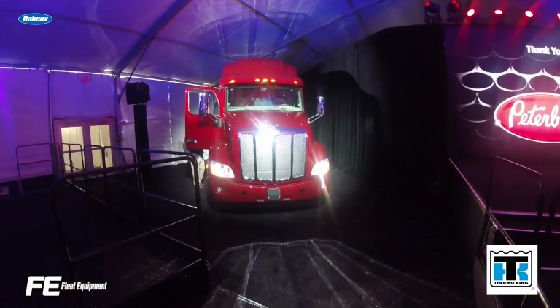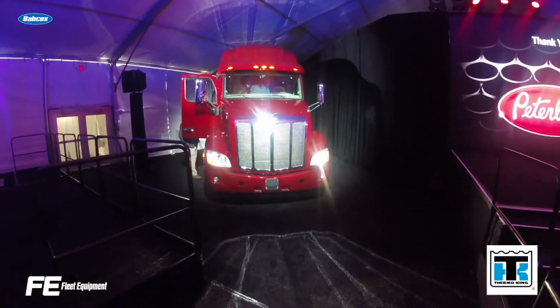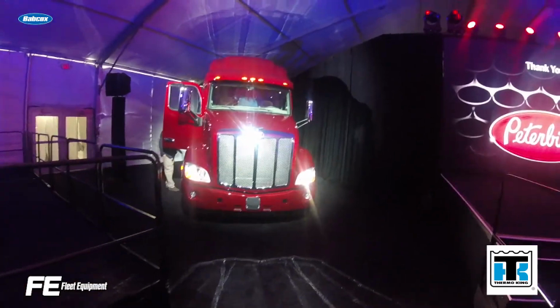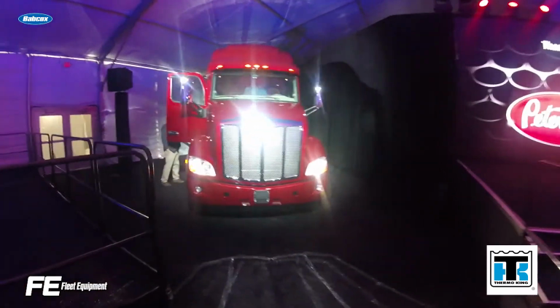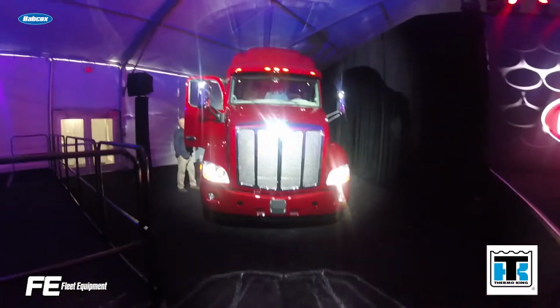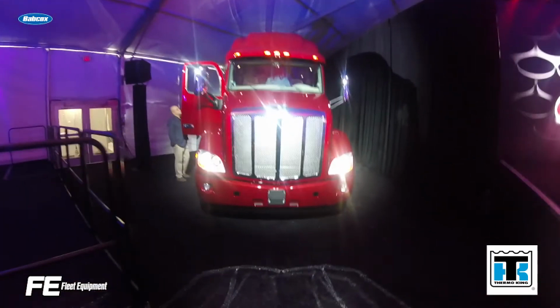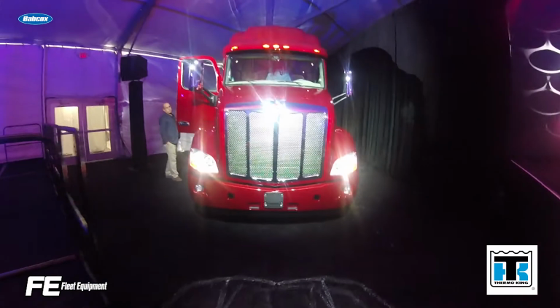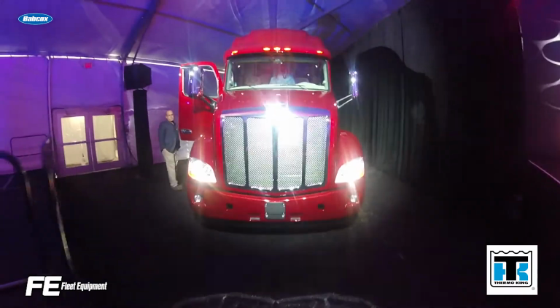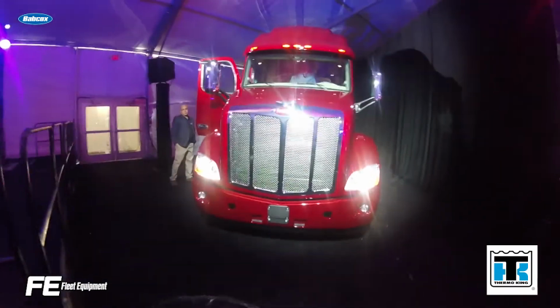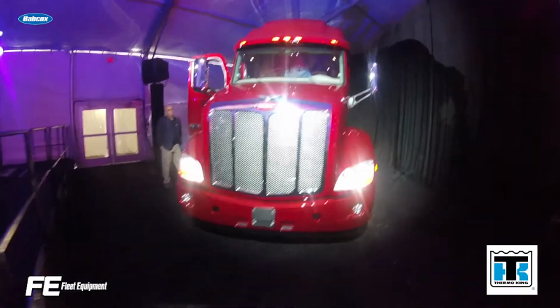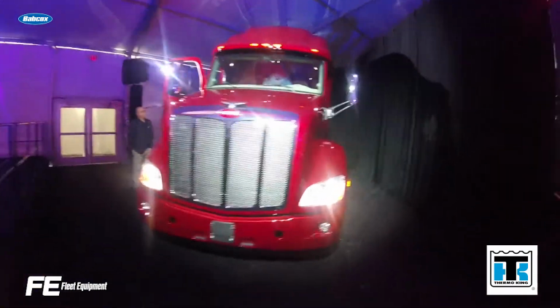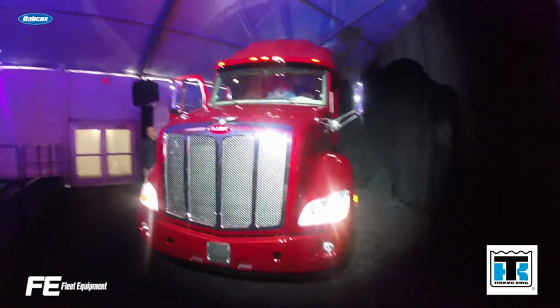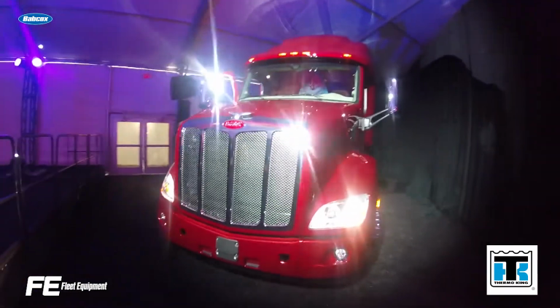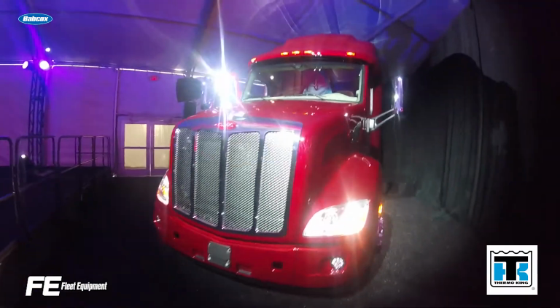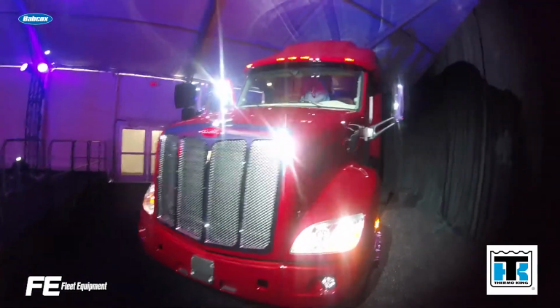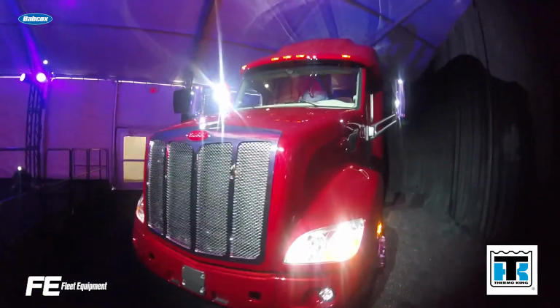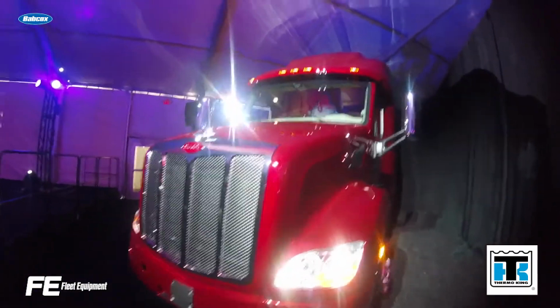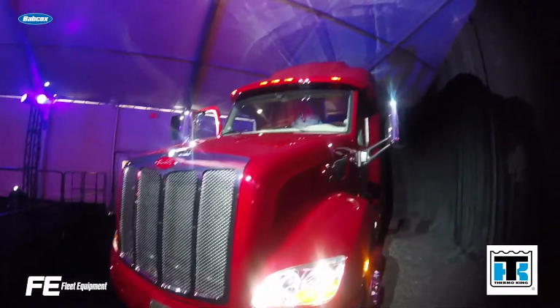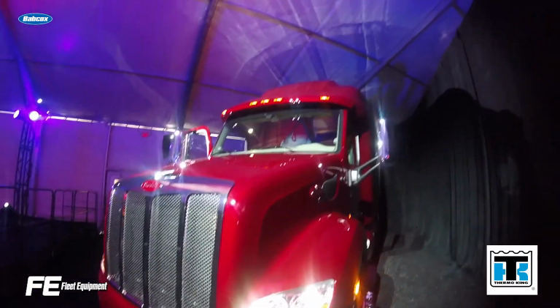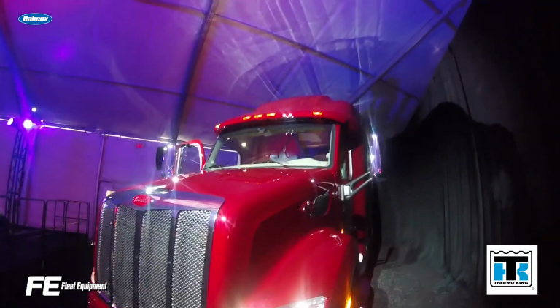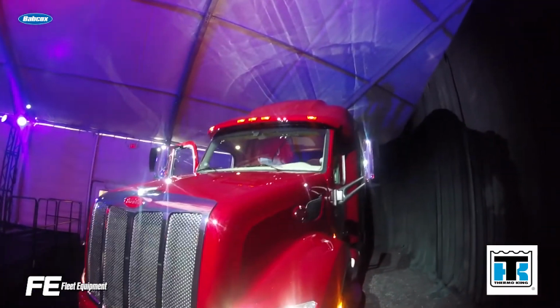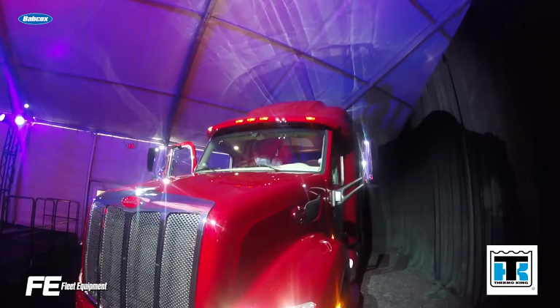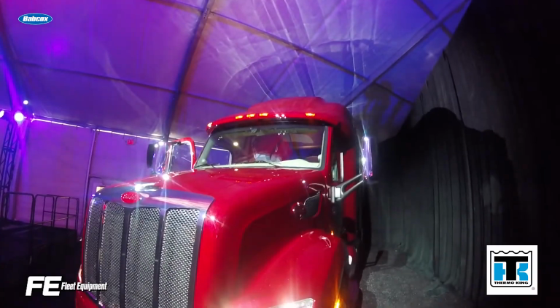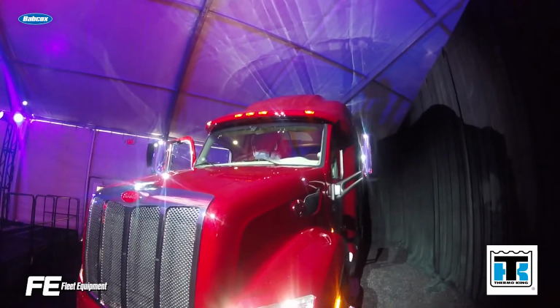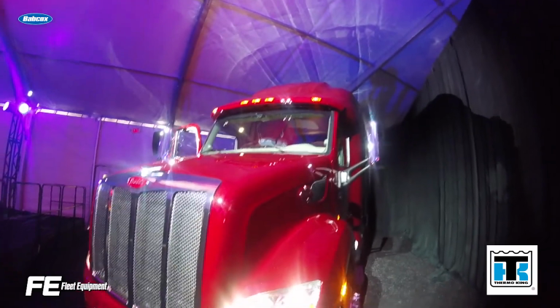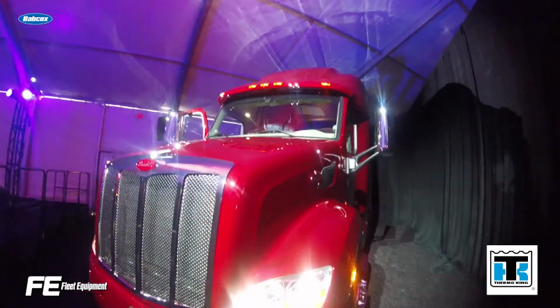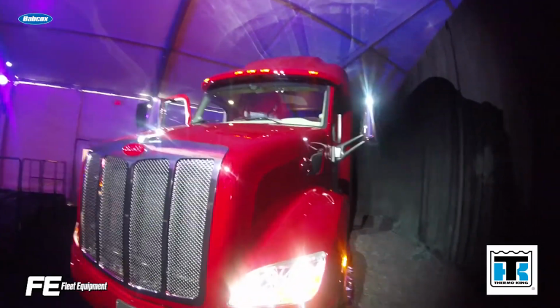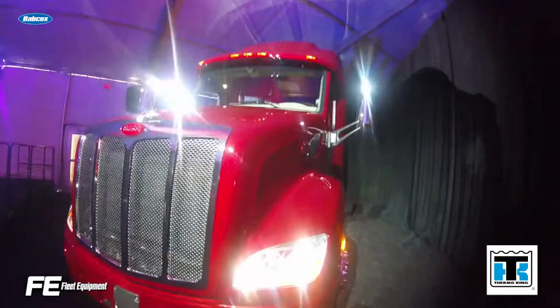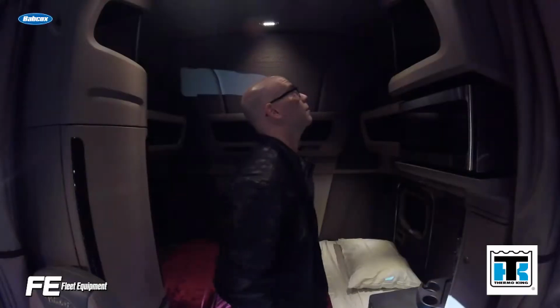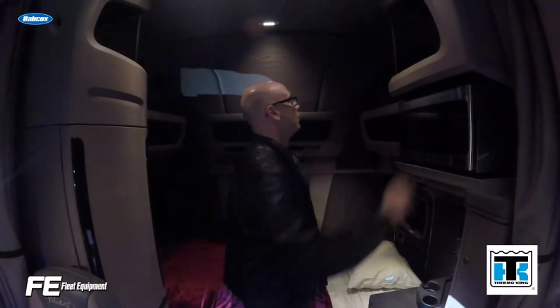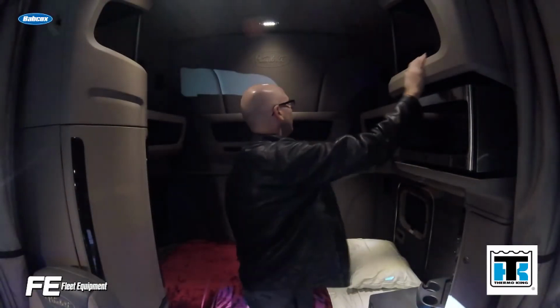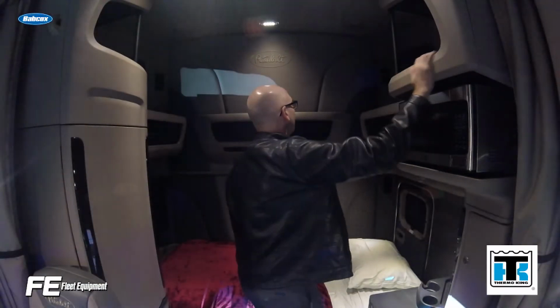After the test drive, I hopped onto a plane and headed across the country to Scottsdale, Arizona, where Peterbilt unveiled its Ultraloft Model 579 cab configurations. This thing is massive.